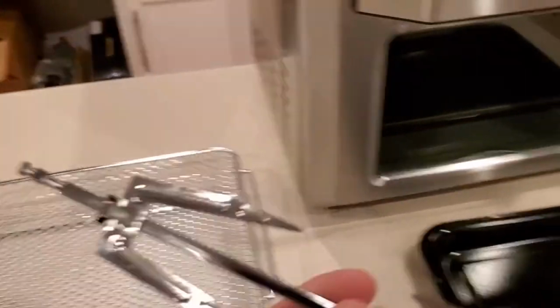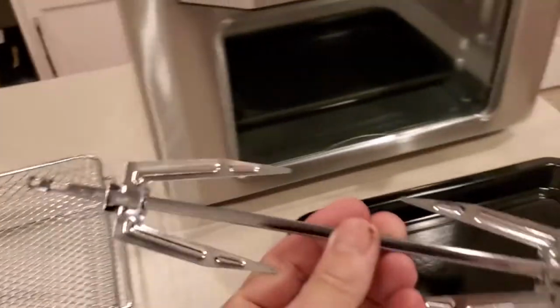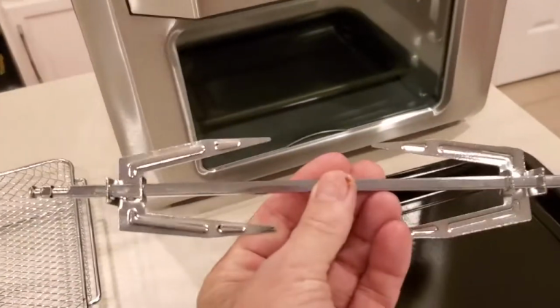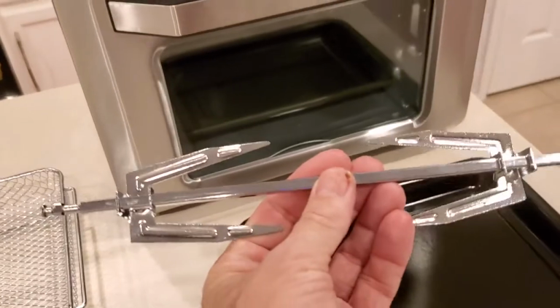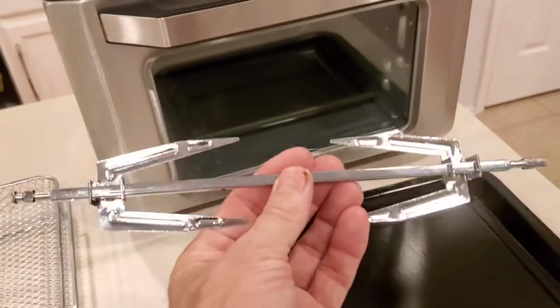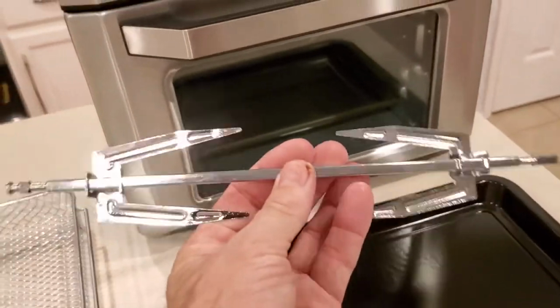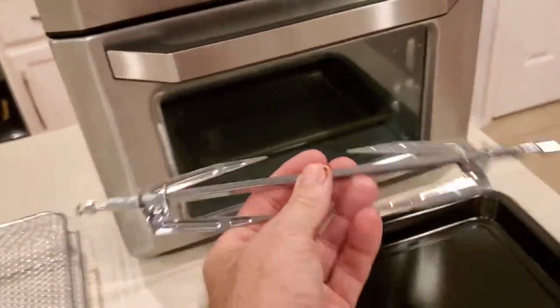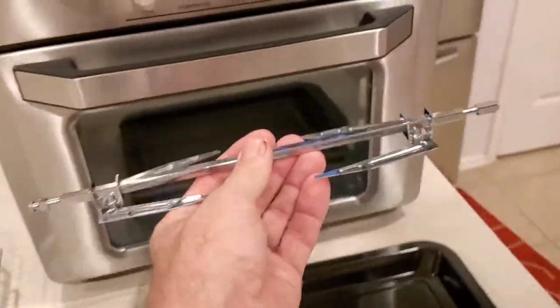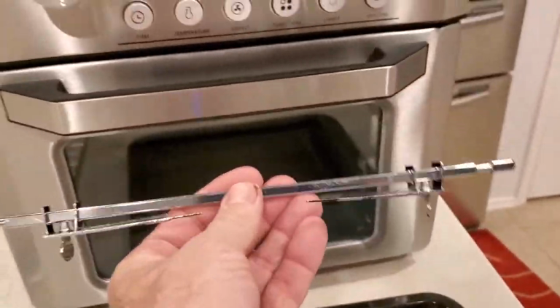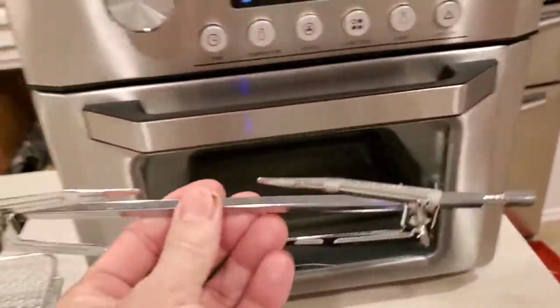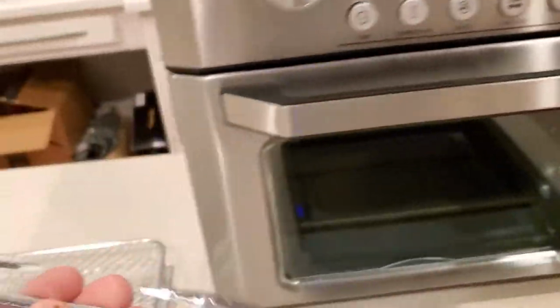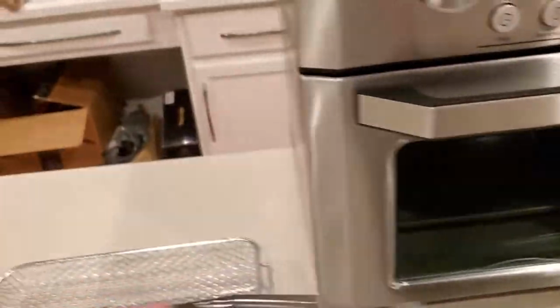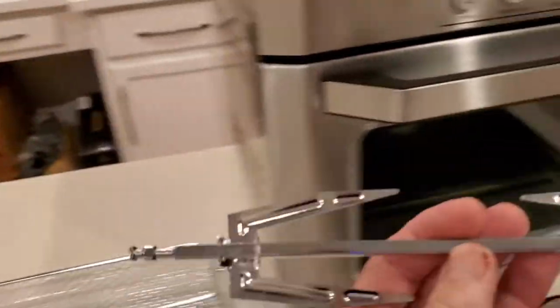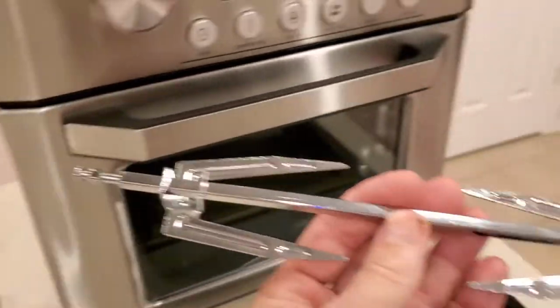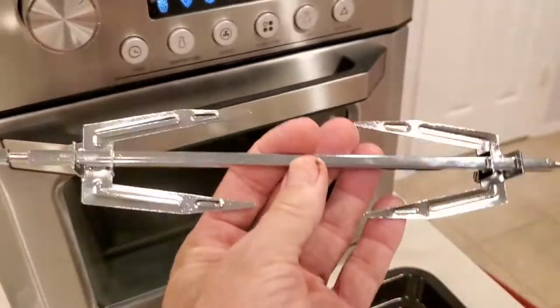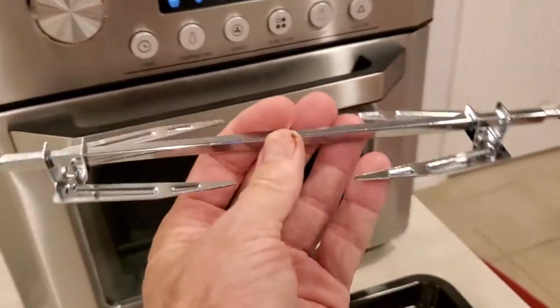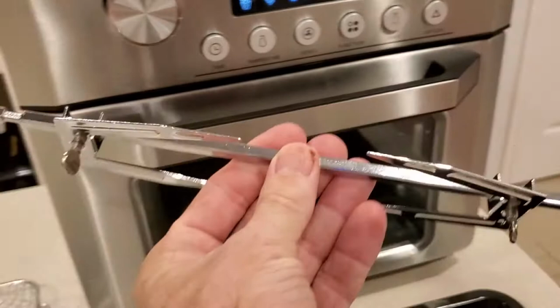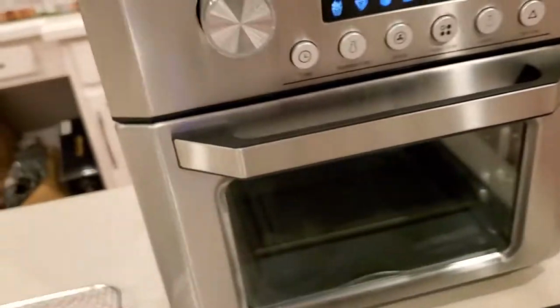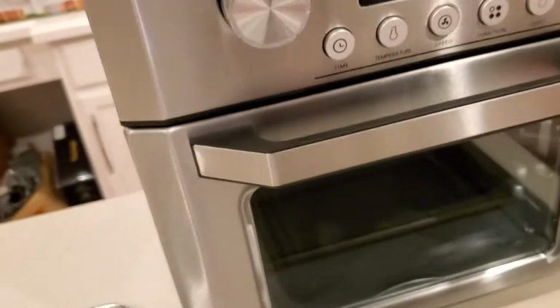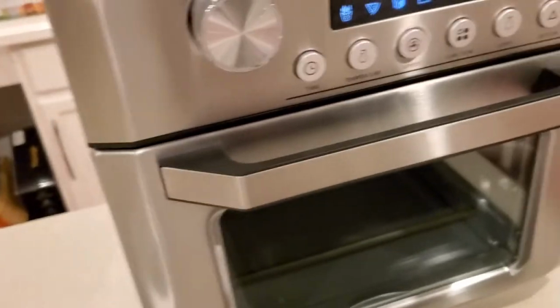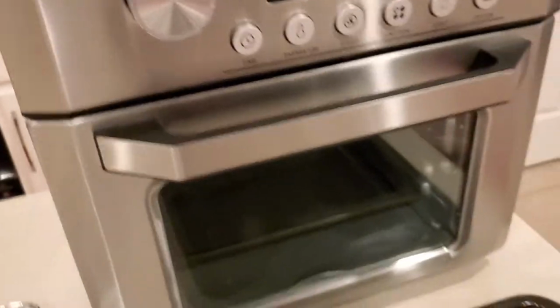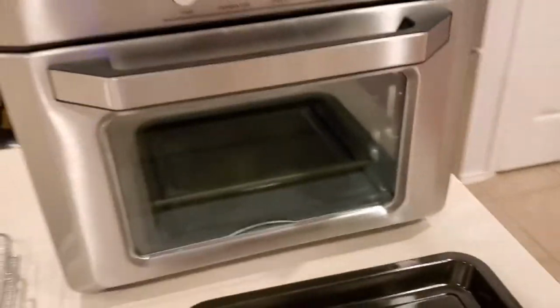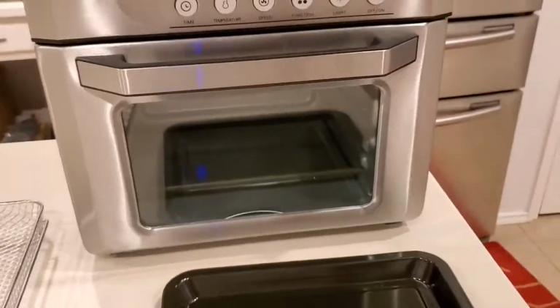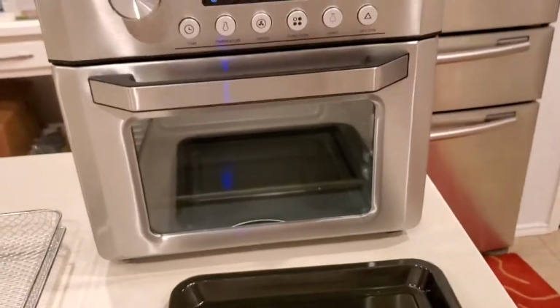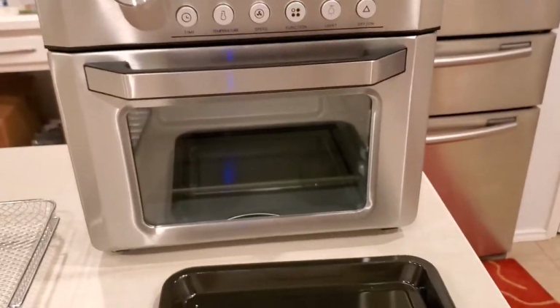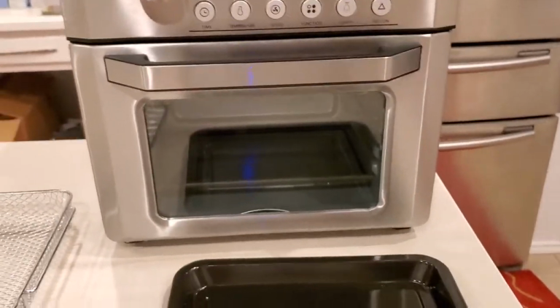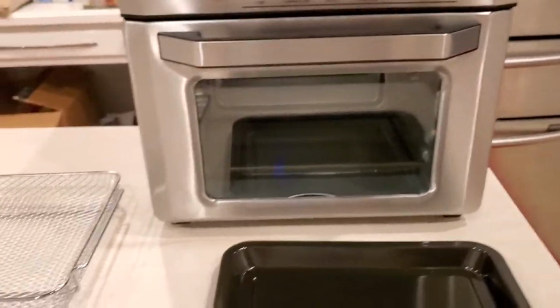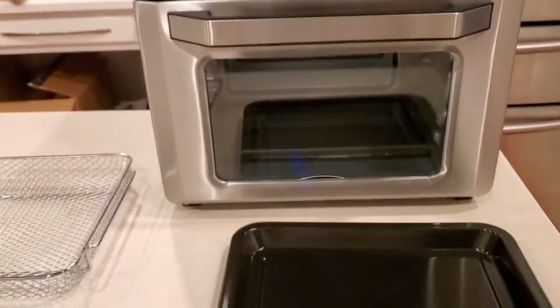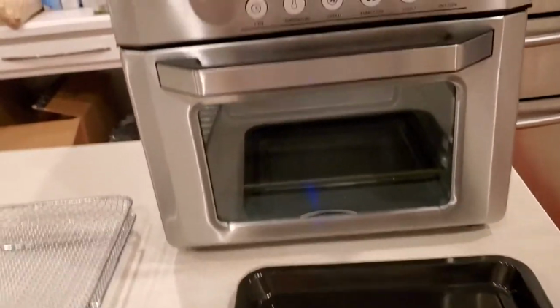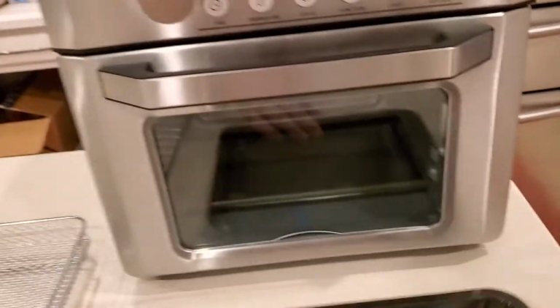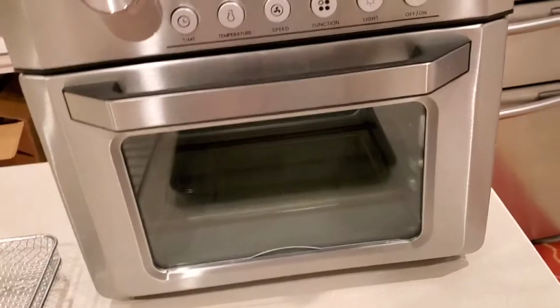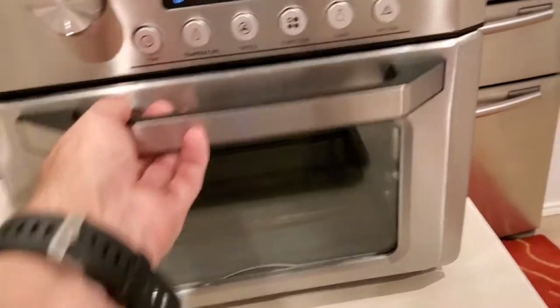It has this really cool rotisserie feature where you can put a chicken on it and it slow roasts it and turns it. Oh my gosh, I tell you, that was a selling point for me.